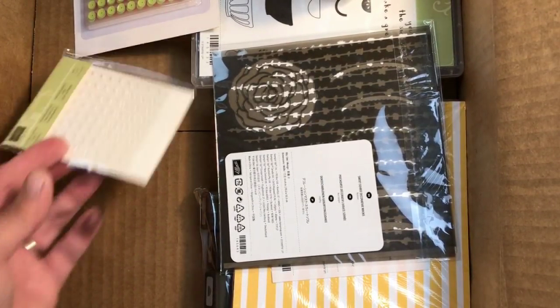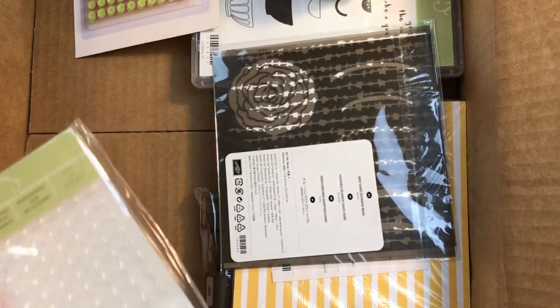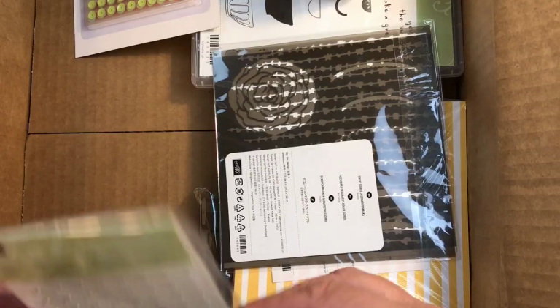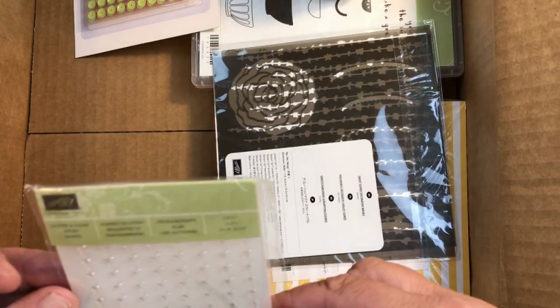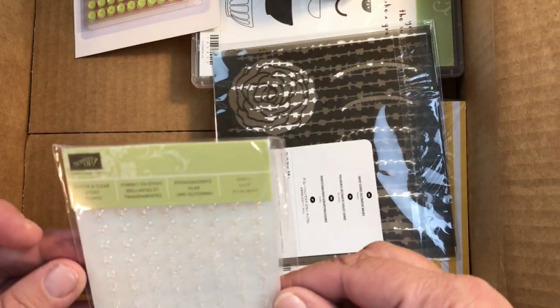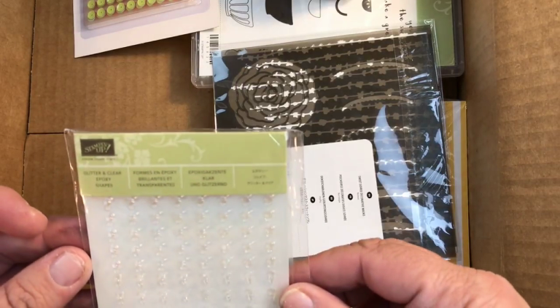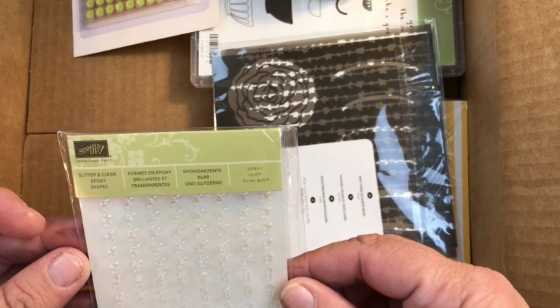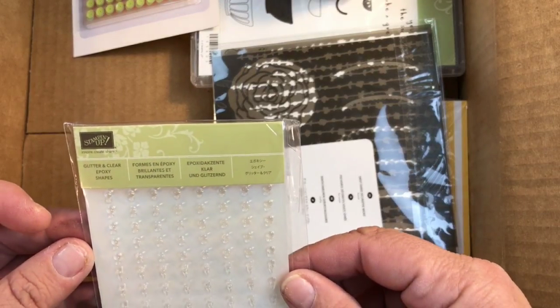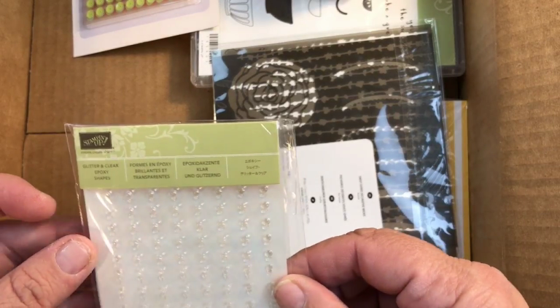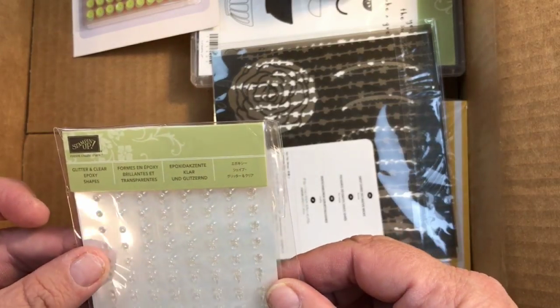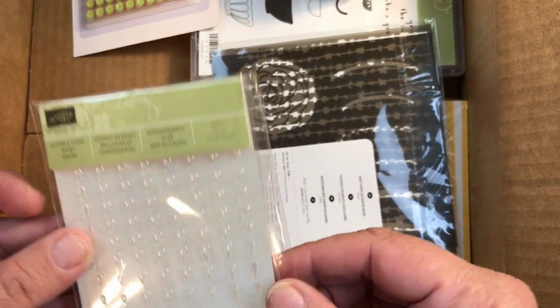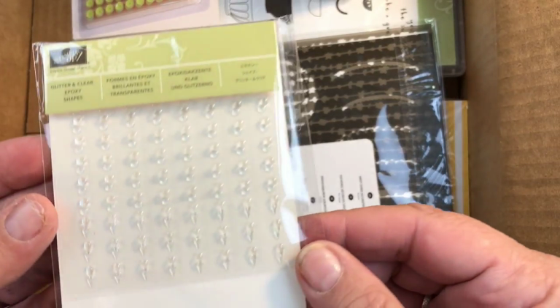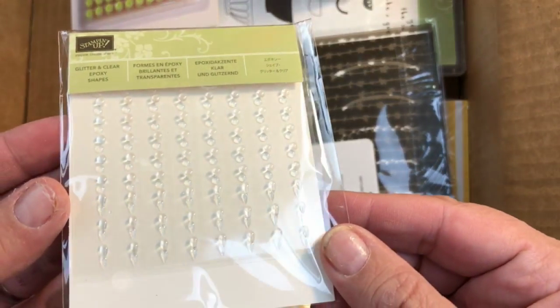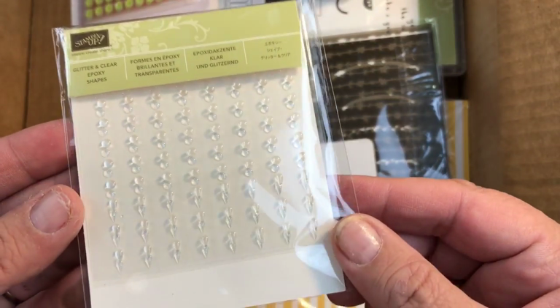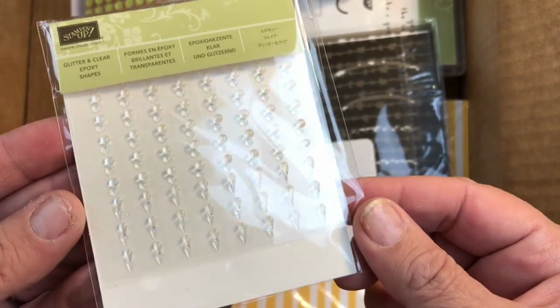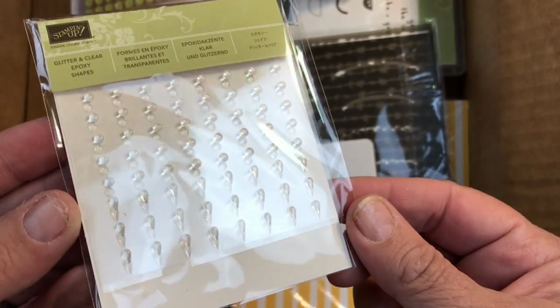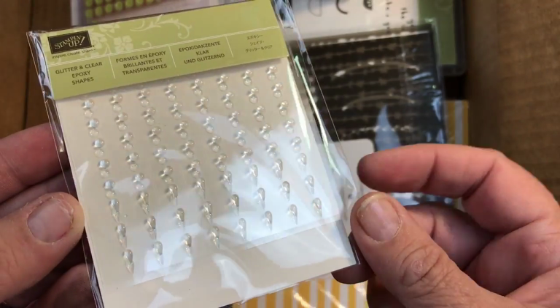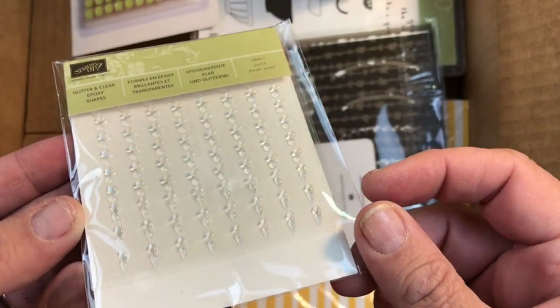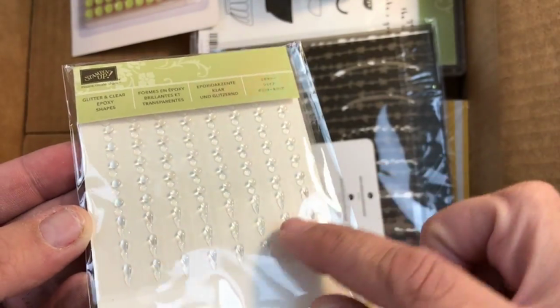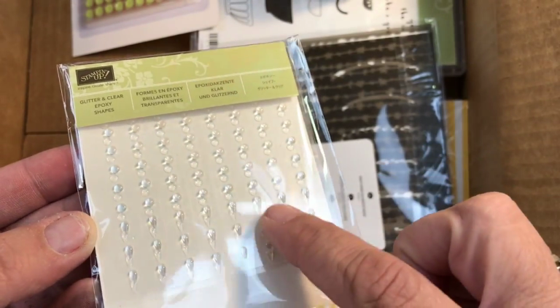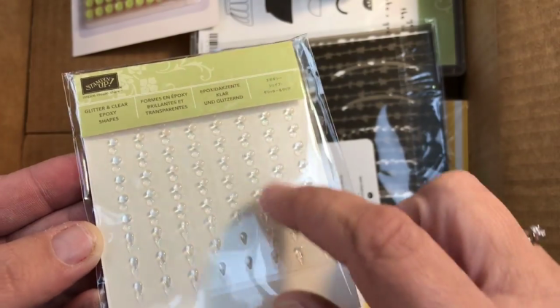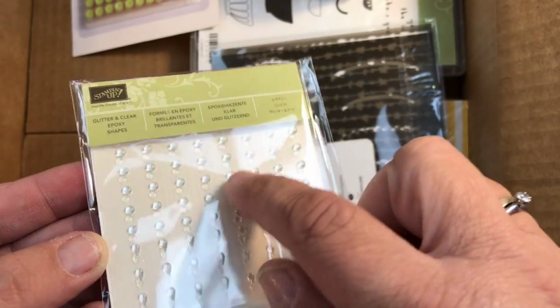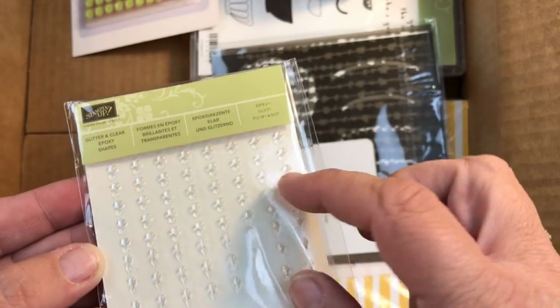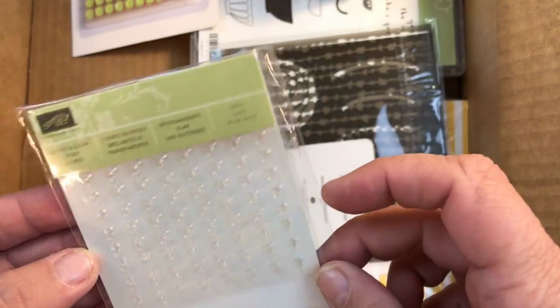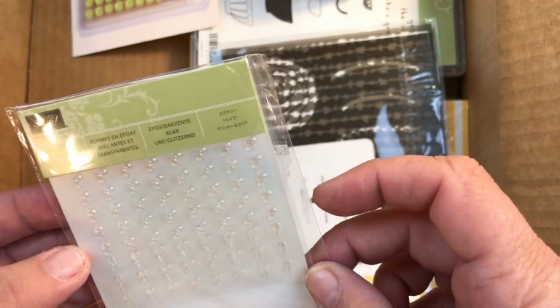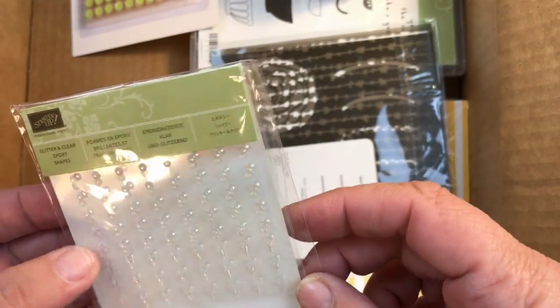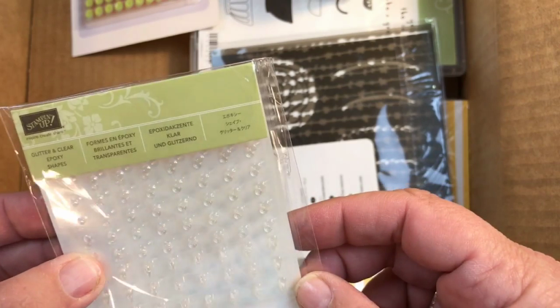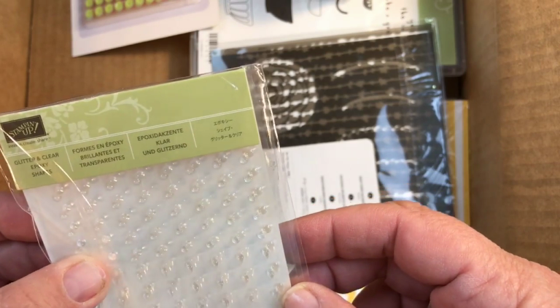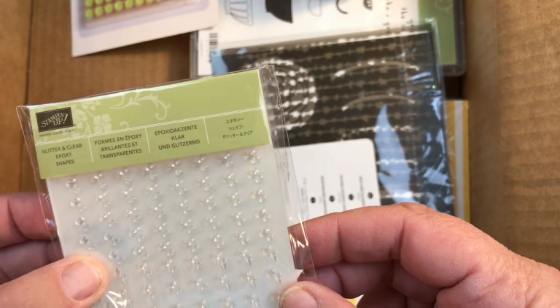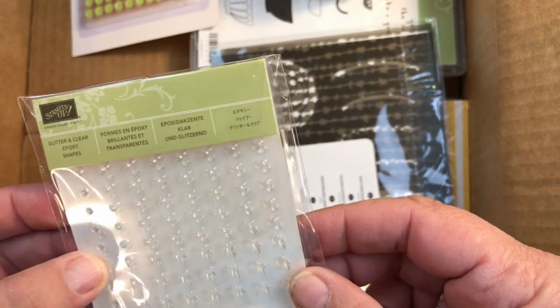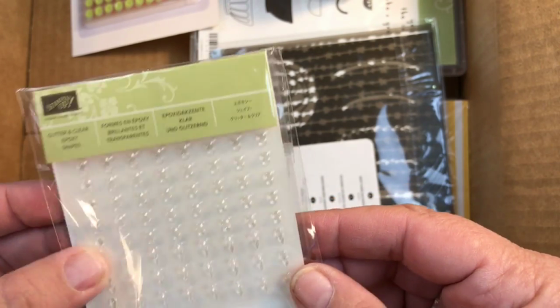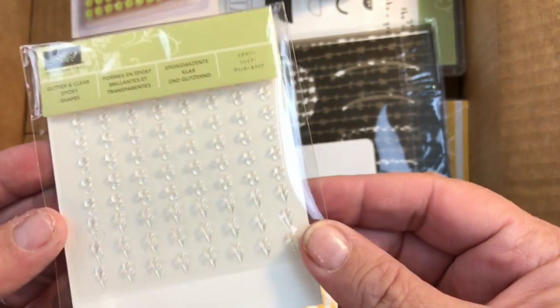Look at these — they're called epoxy shapes. Some are glitter and some are clear. They've got little droplets and little circles in different sizes. They're so cool and I'll show you those more as well.